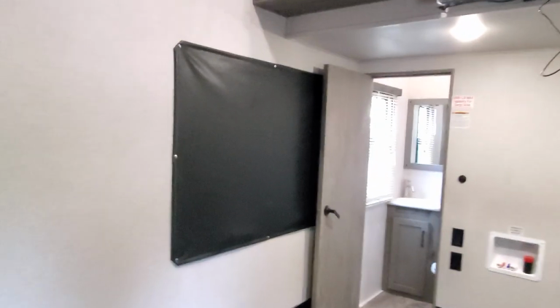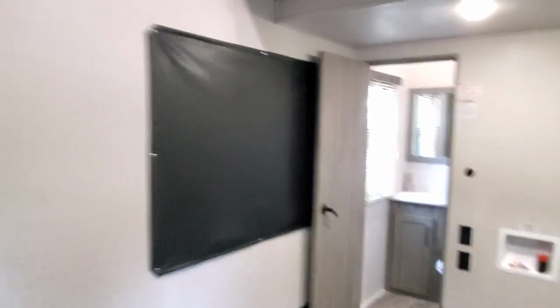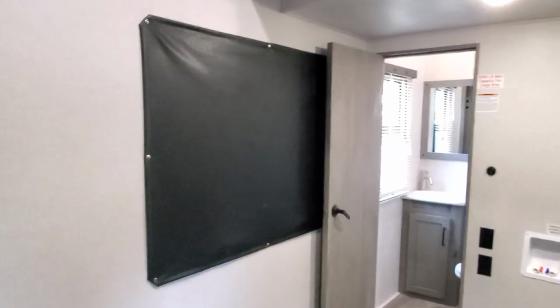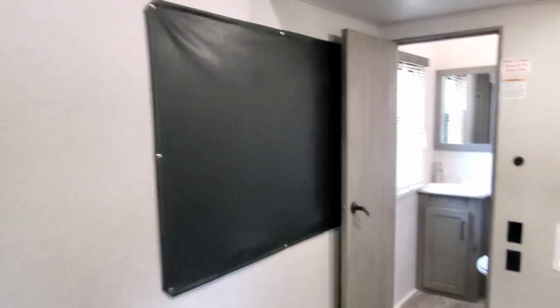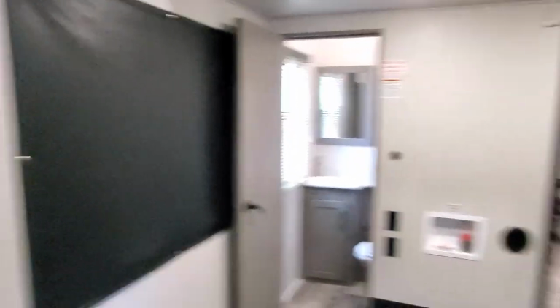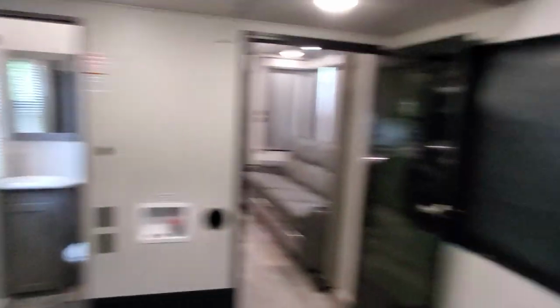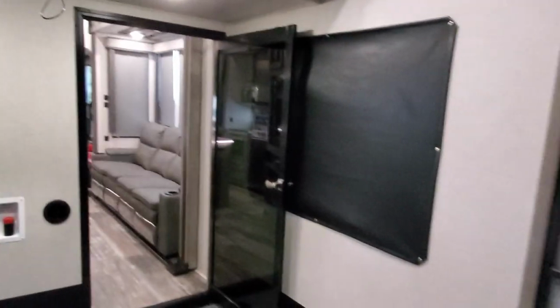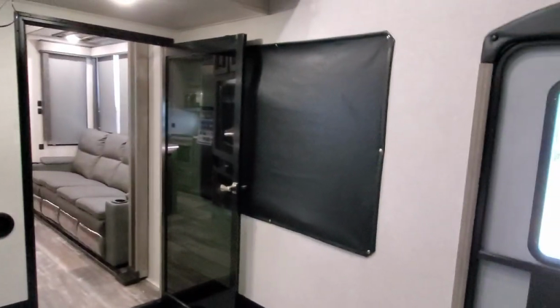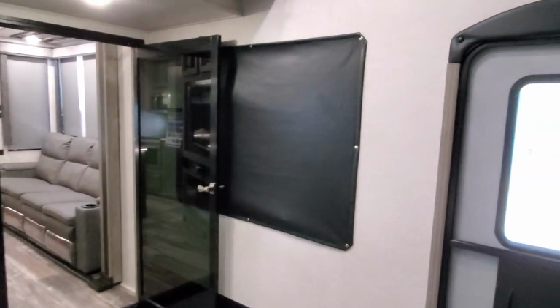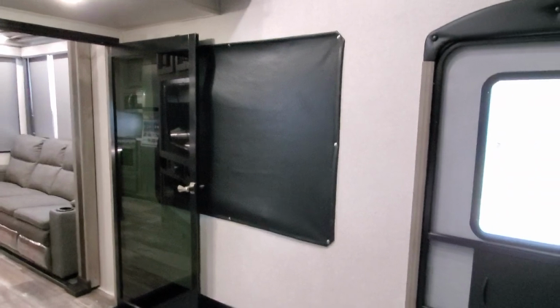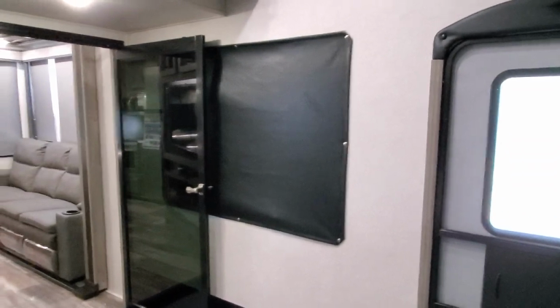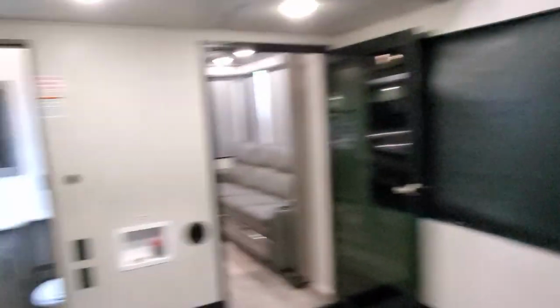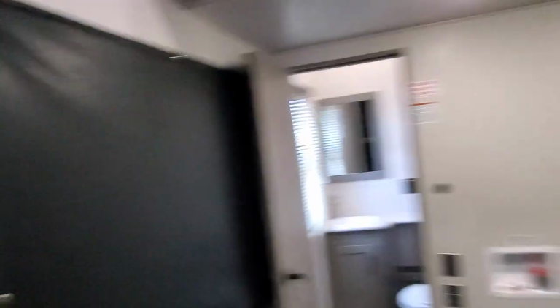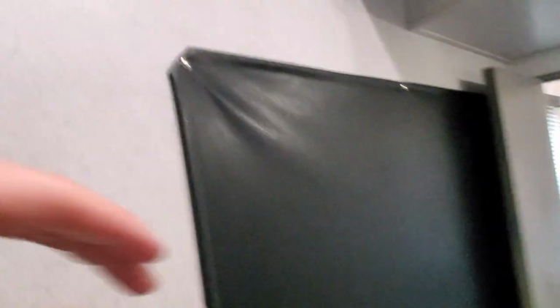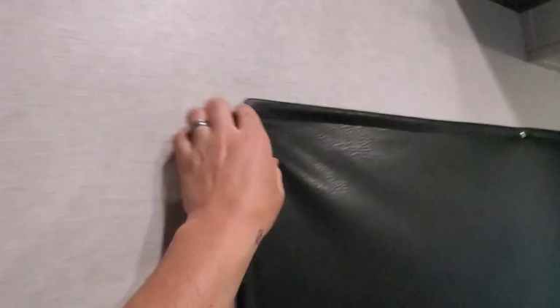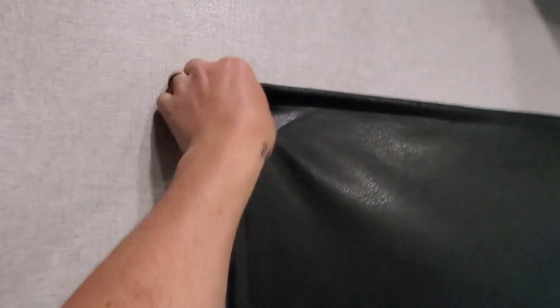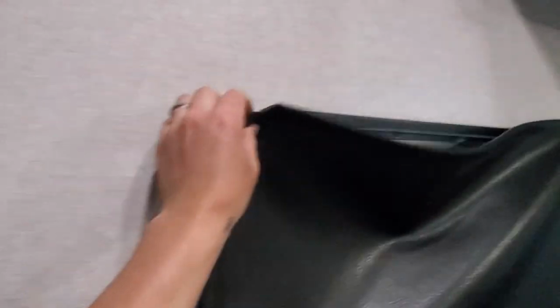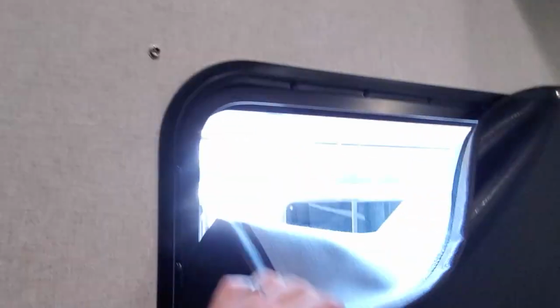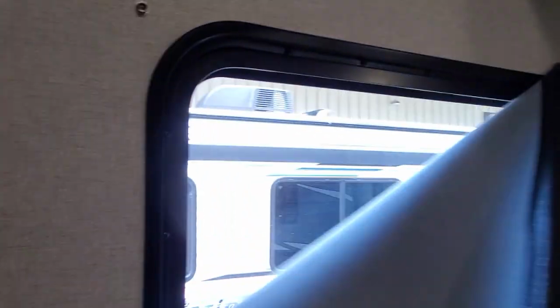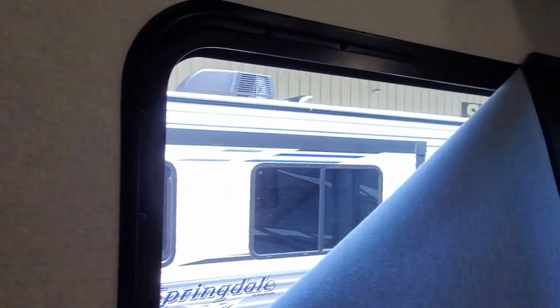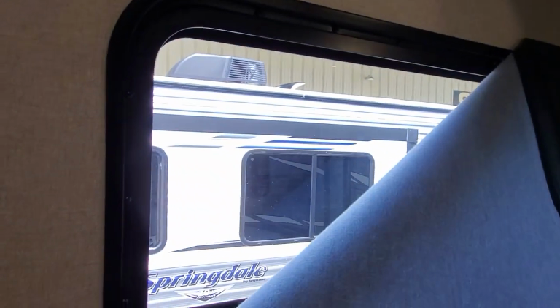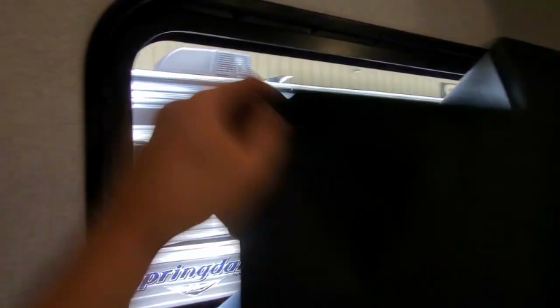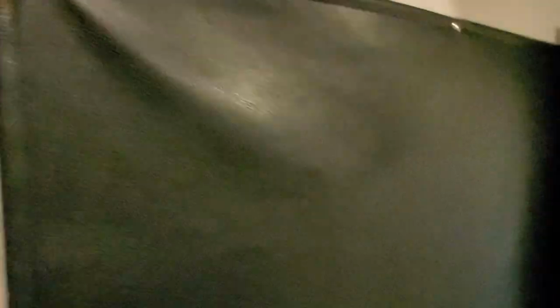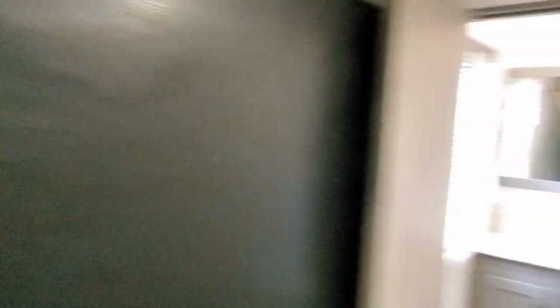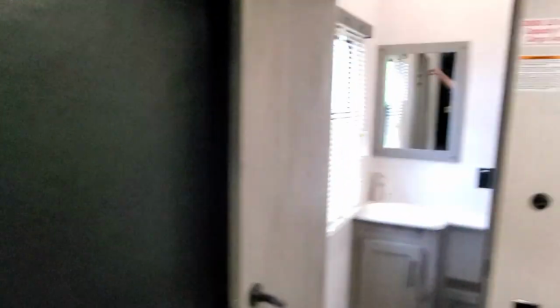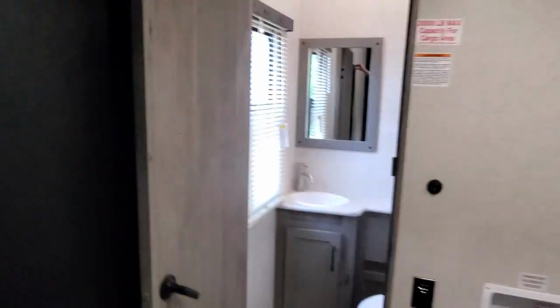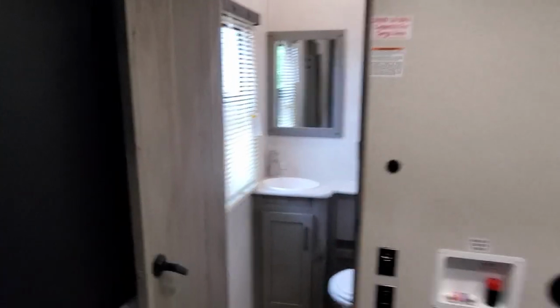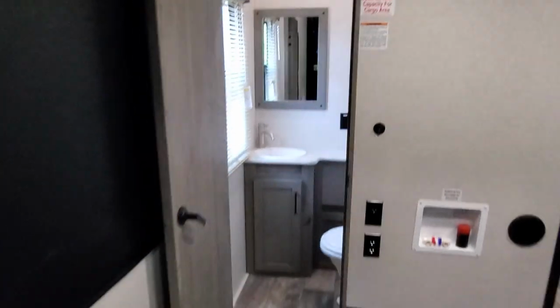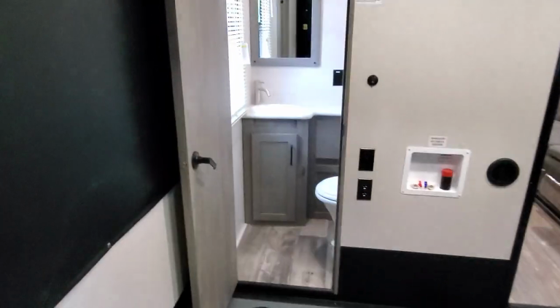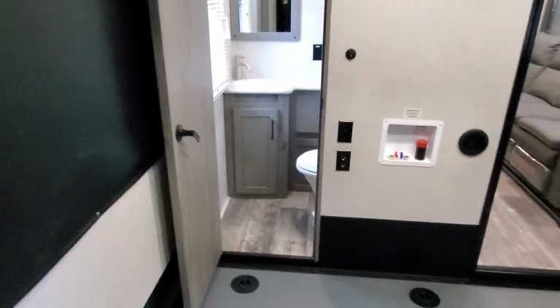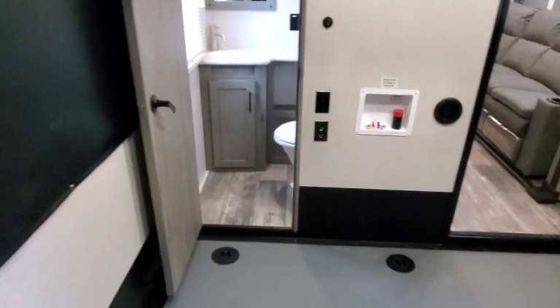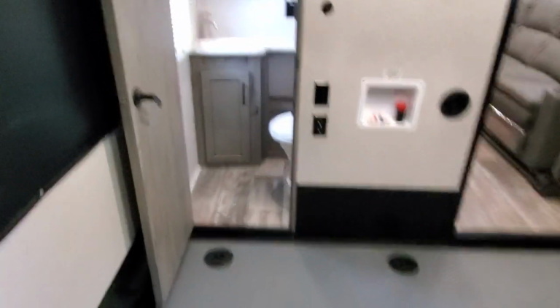Pretty slick. Now those covers — that's gonna be your windows. Those are always gonna be blocked off unless you just unsnap this button and voila. Half bath back in the garage.